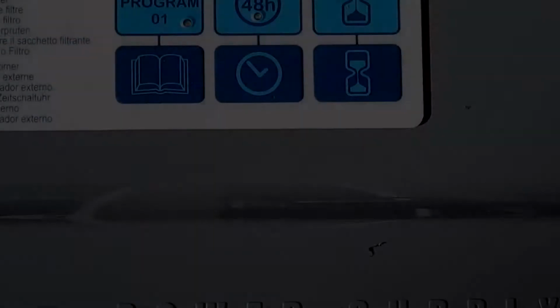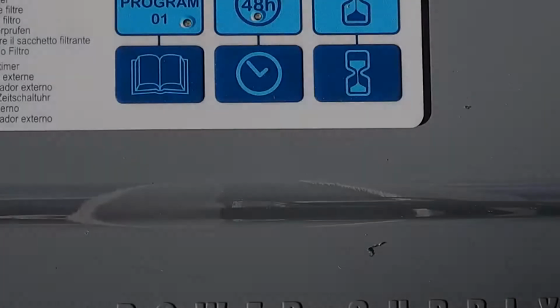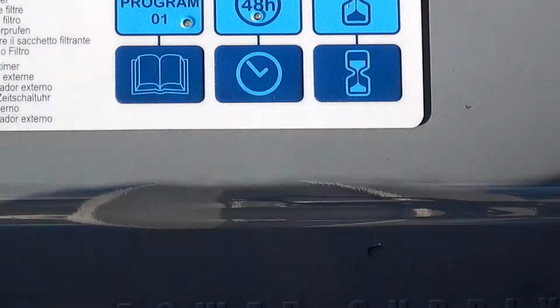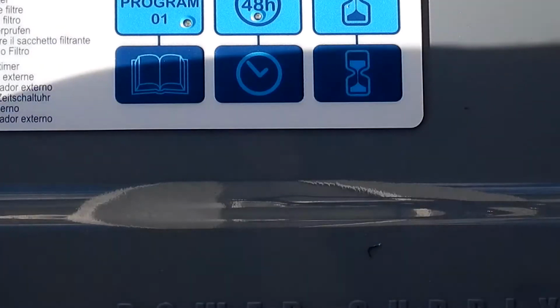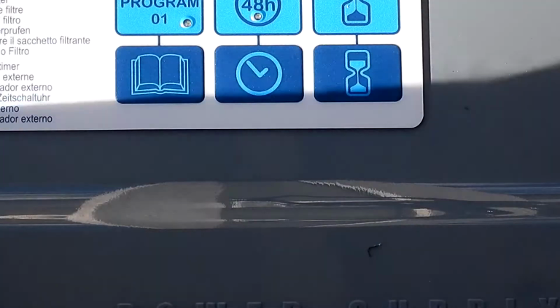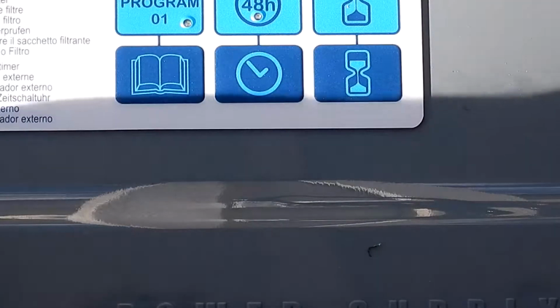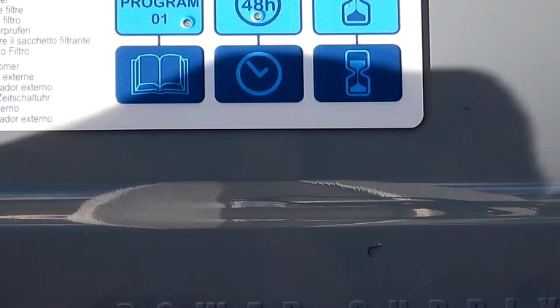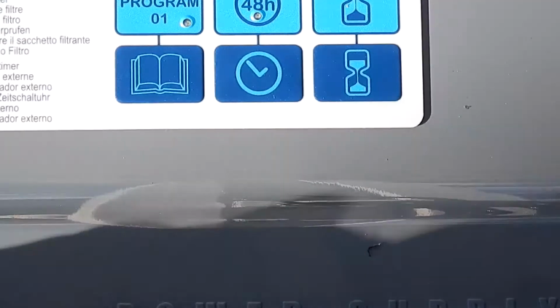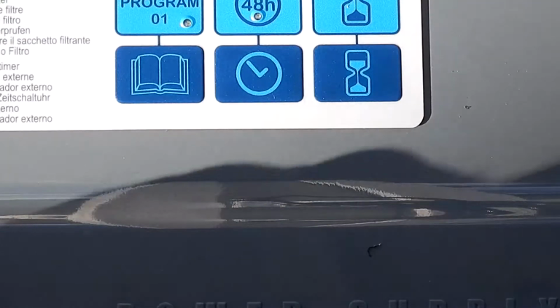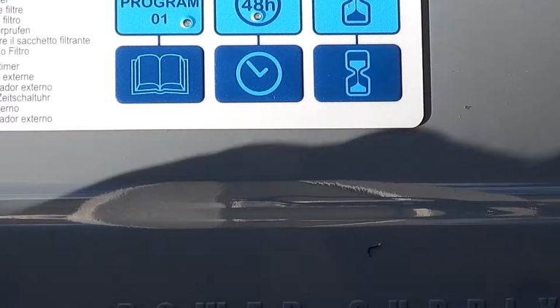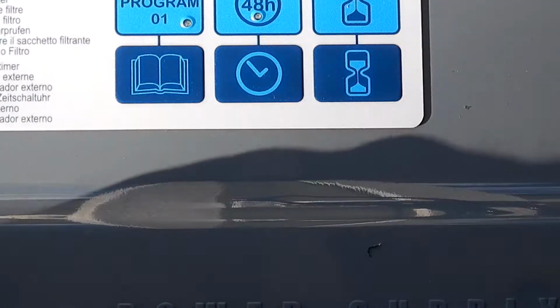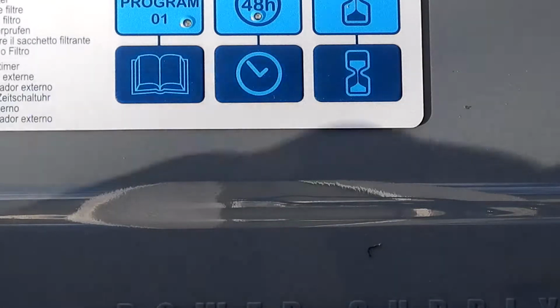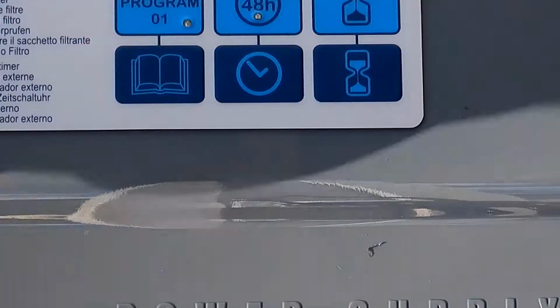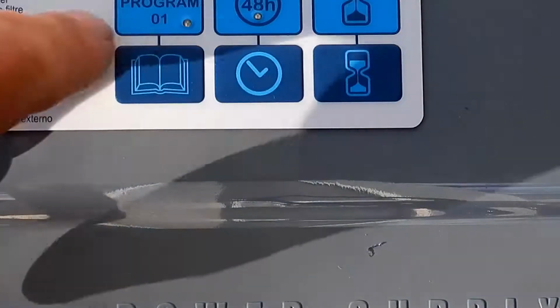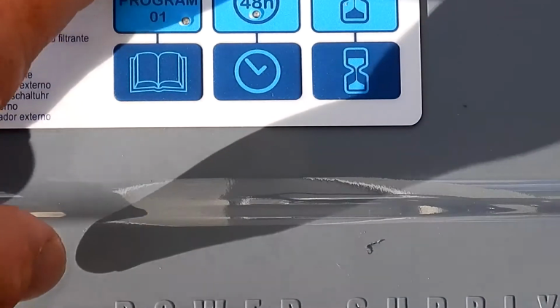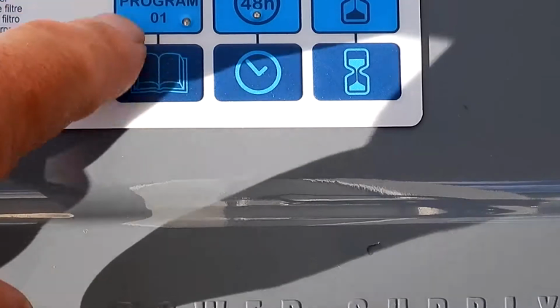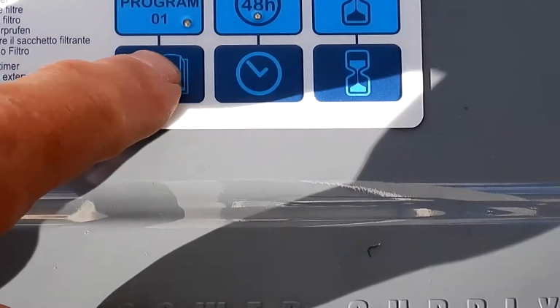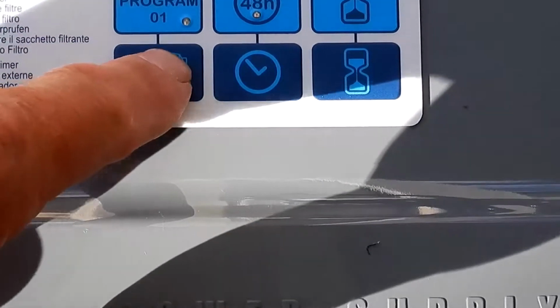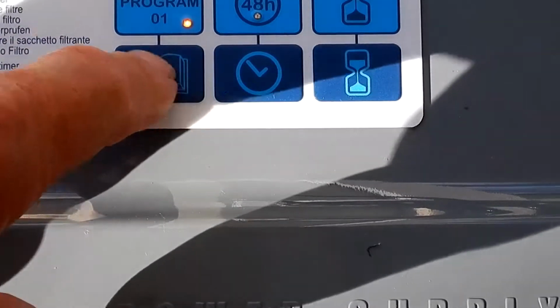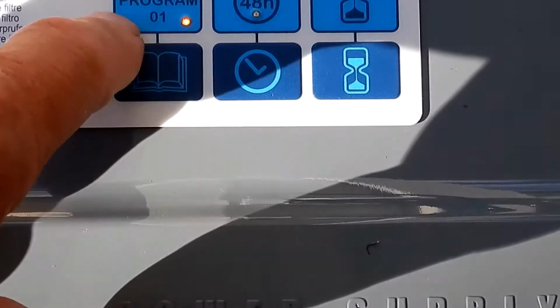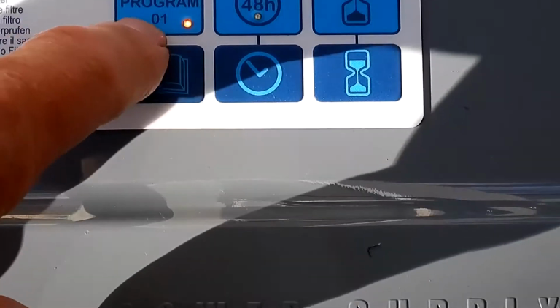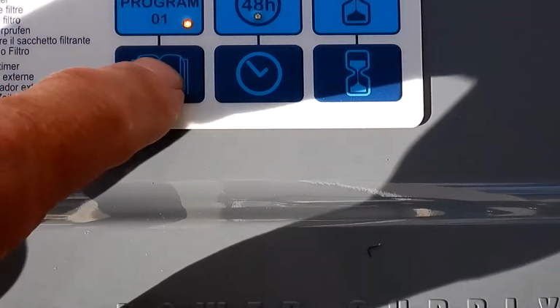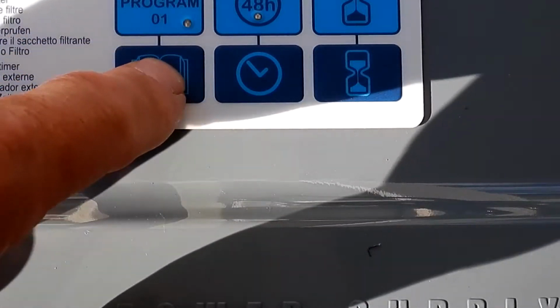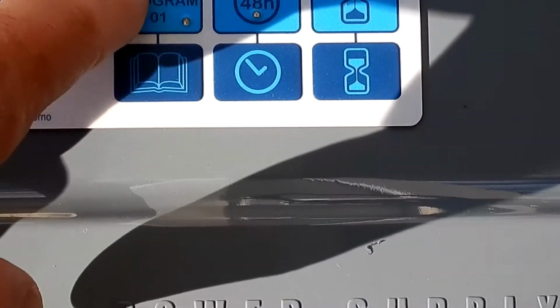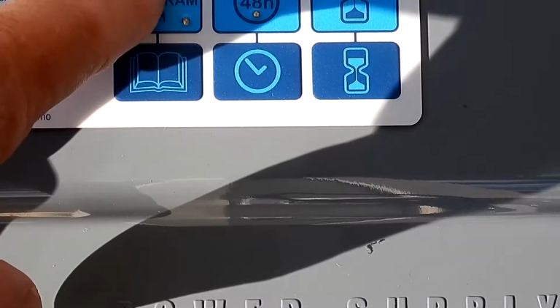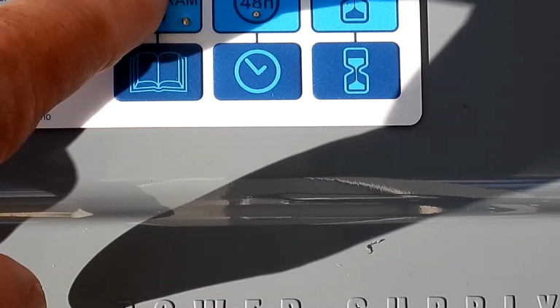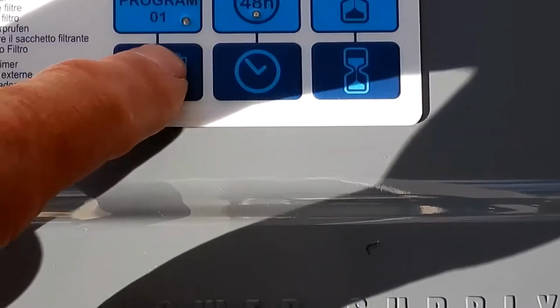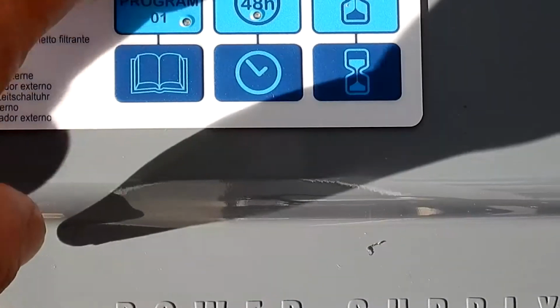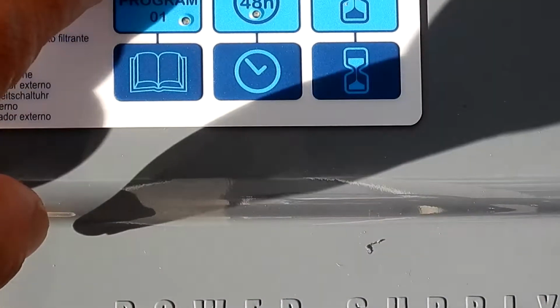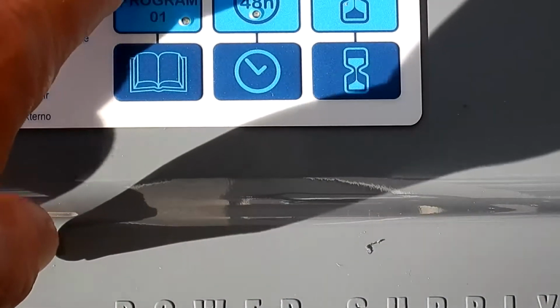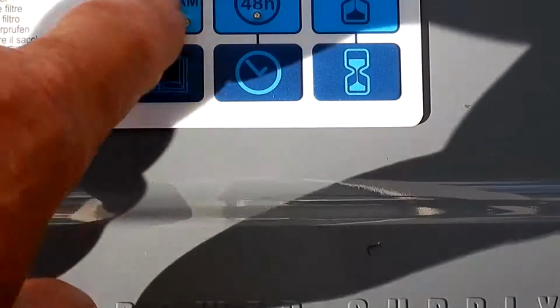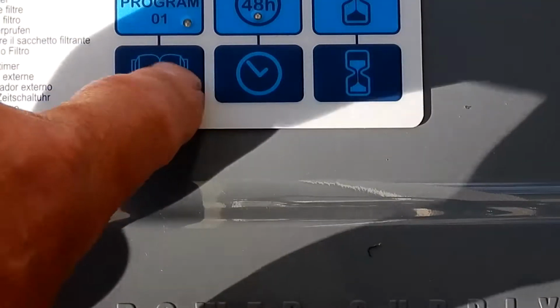The Alcabot Control is very easy to use. You have the power button — when it's solid blue, it's on. You have three program run times: Program 1 is one hour, Program 2 is an hour and a half, and Program 3 is two hours.